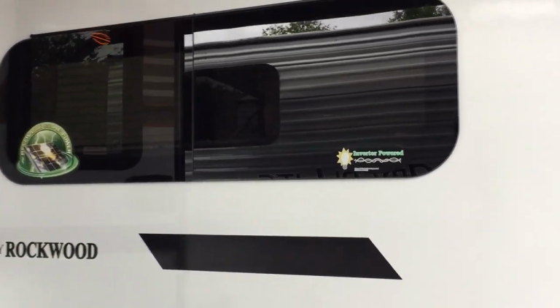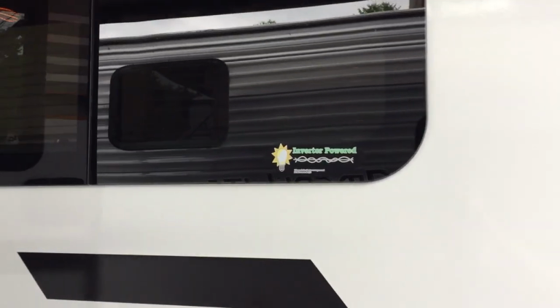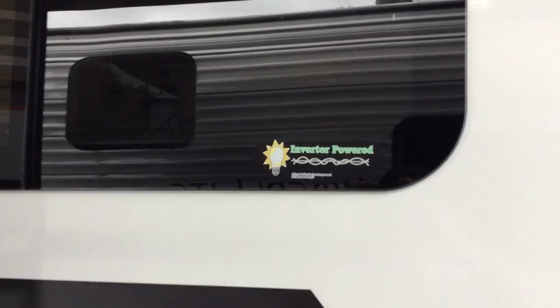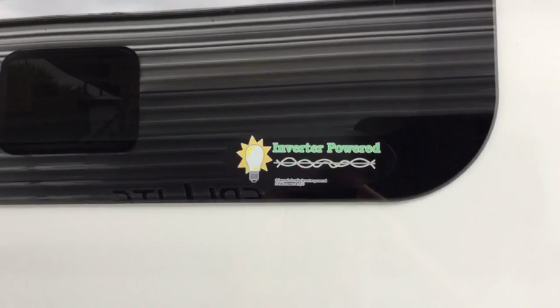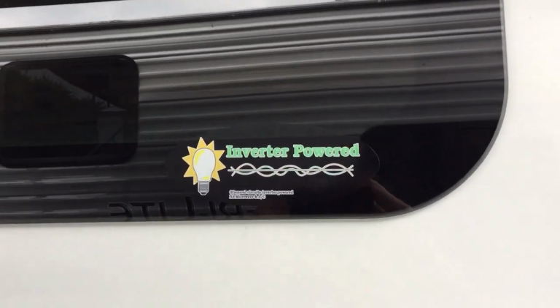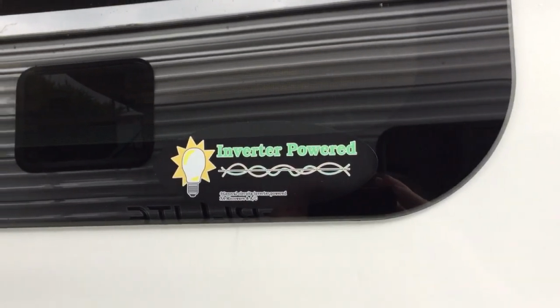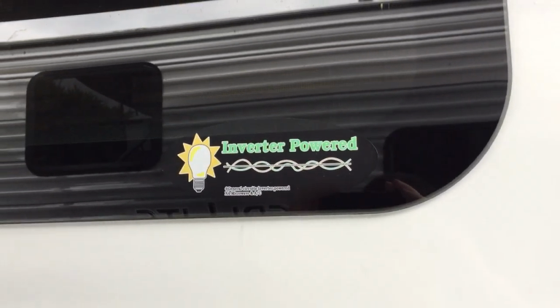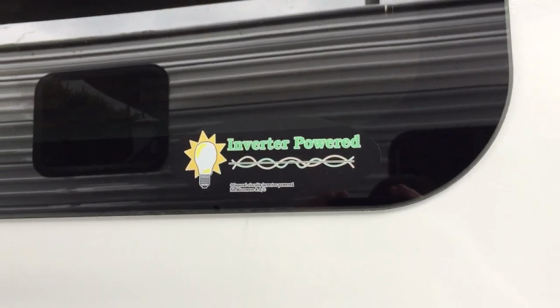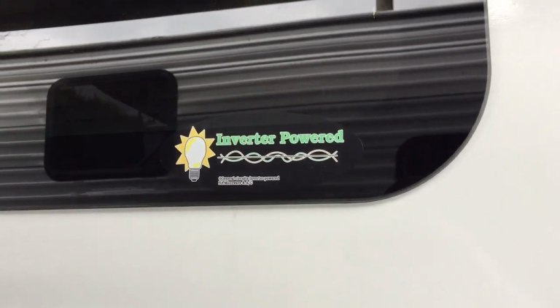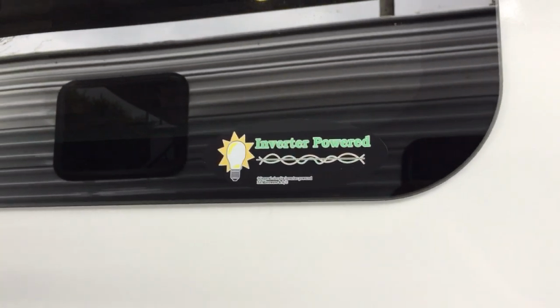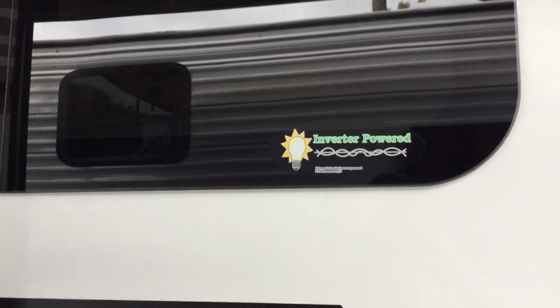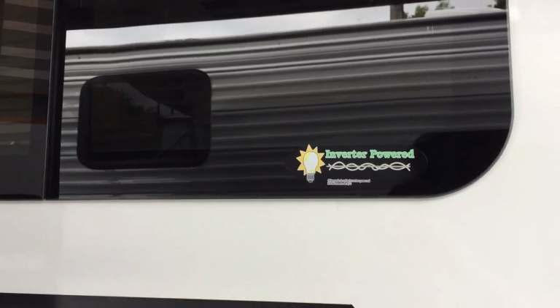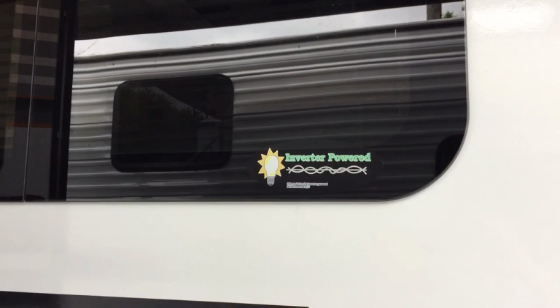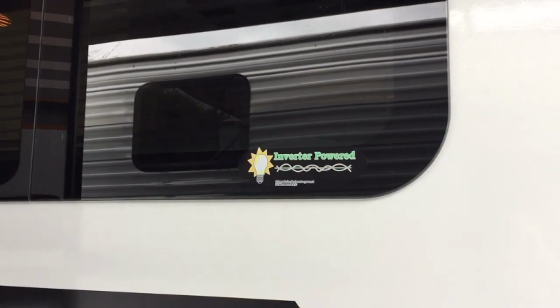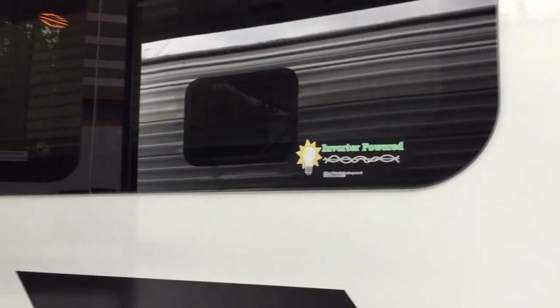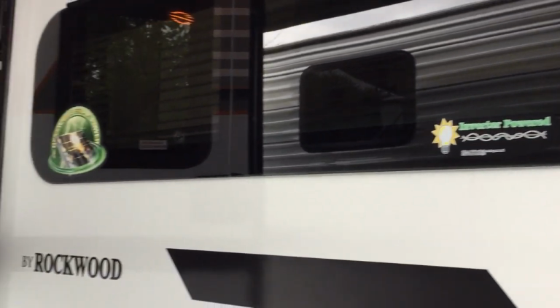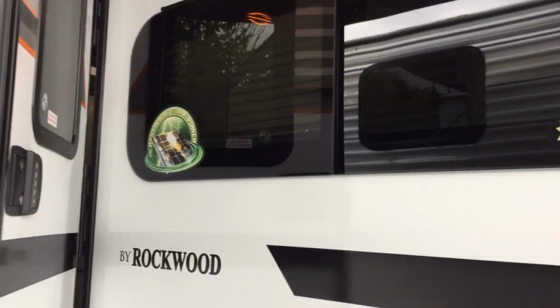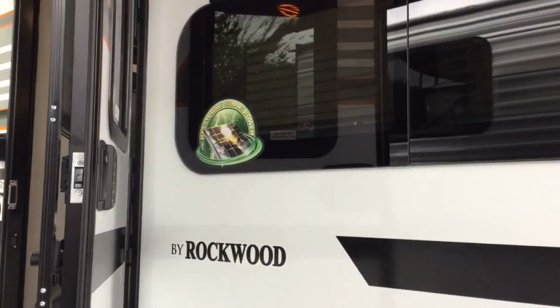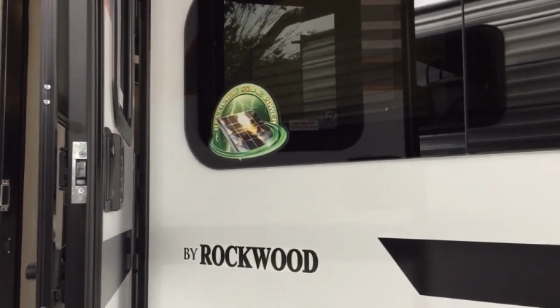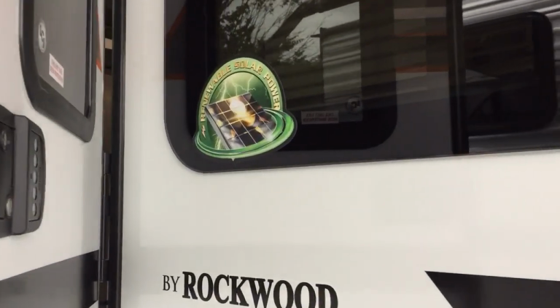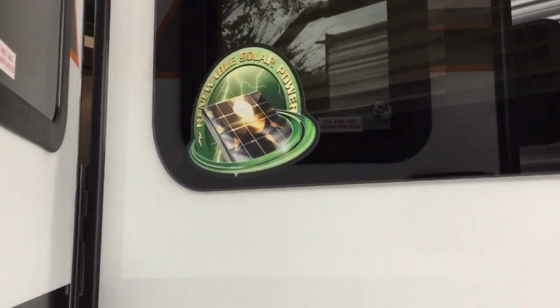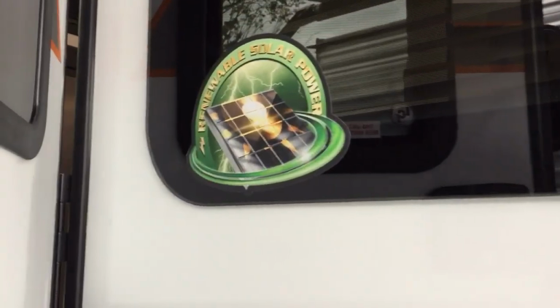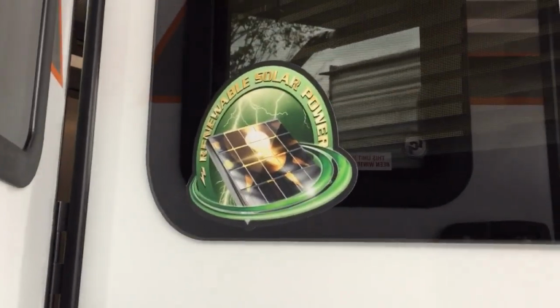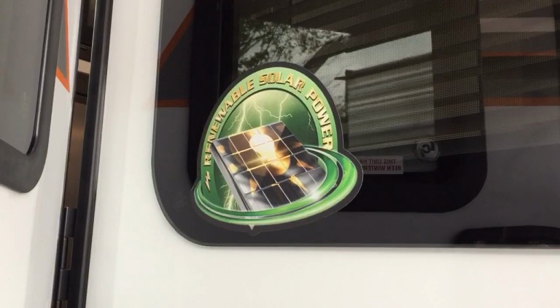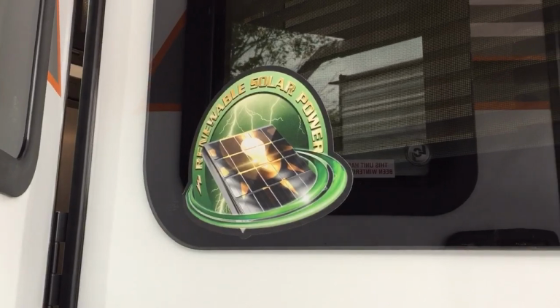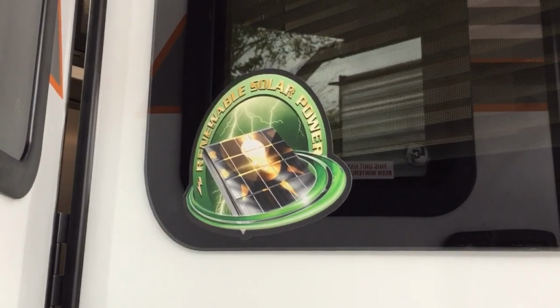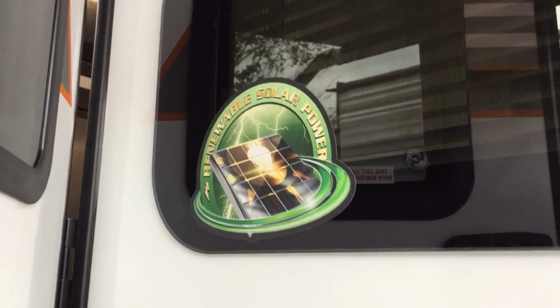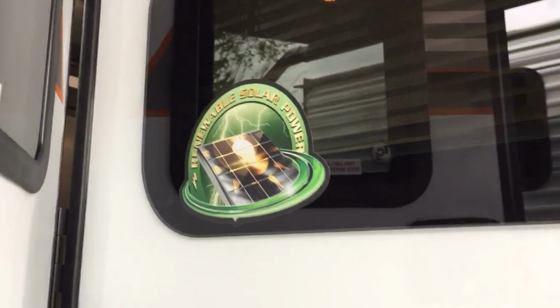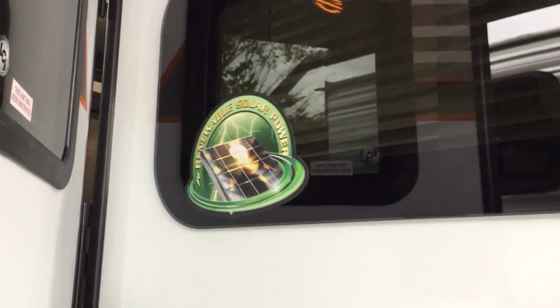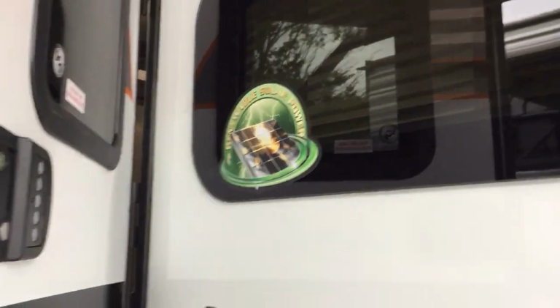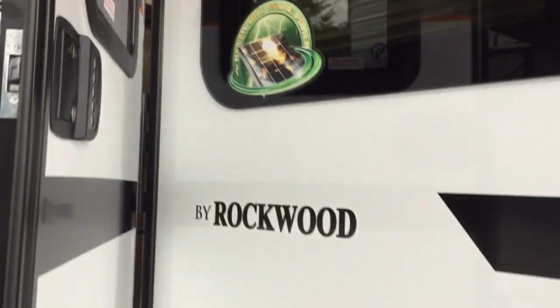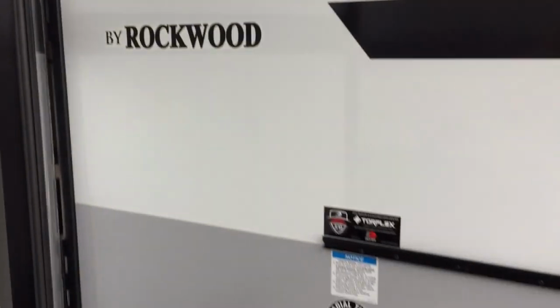They're advertising that there is an inverter so you can use the outlets even if you are dry camping. Solar powered — a 100-watt solar panel comes with it.